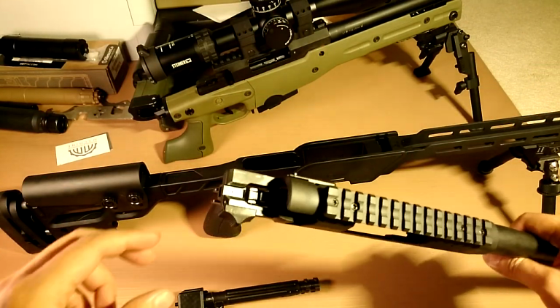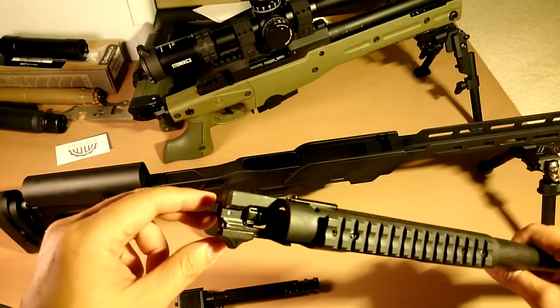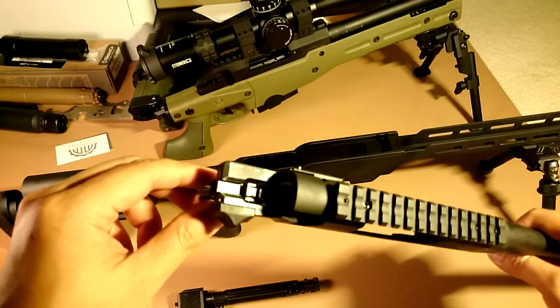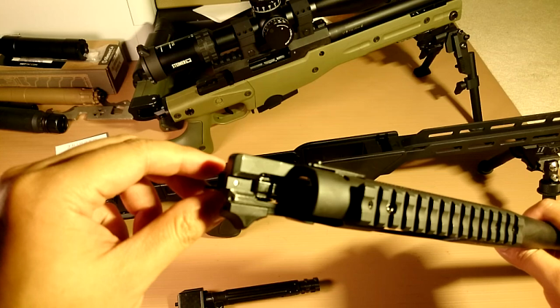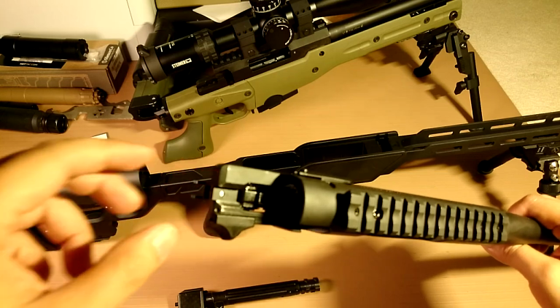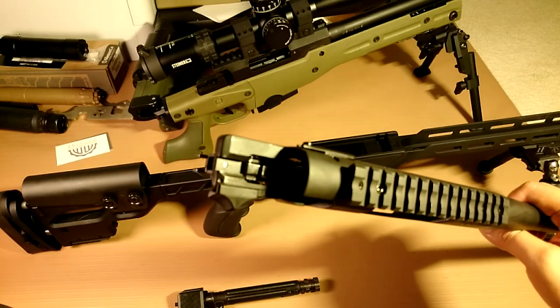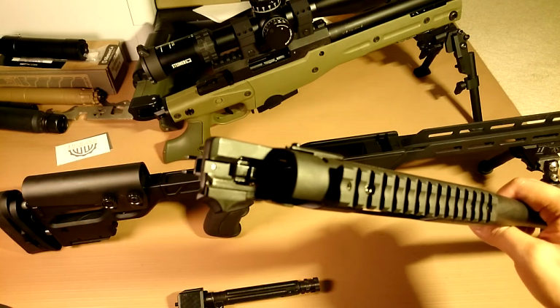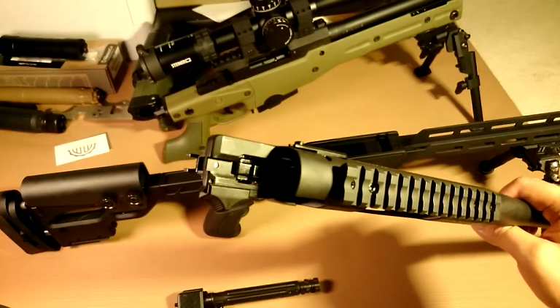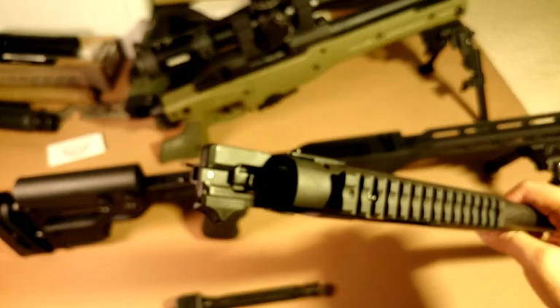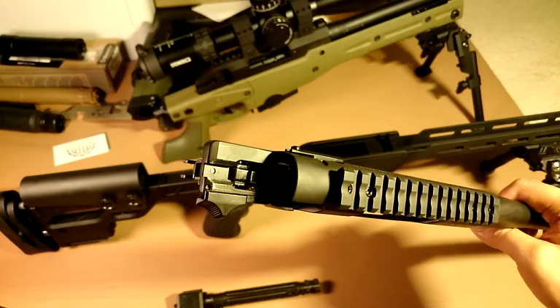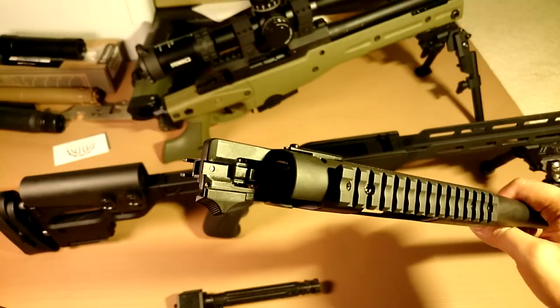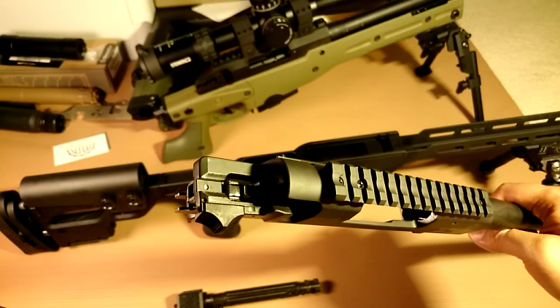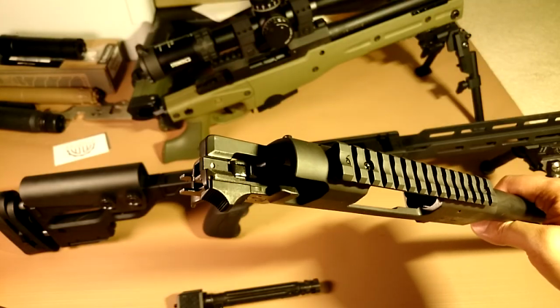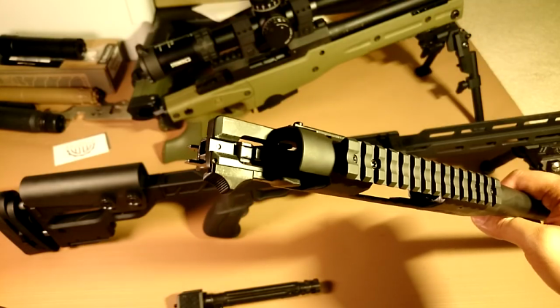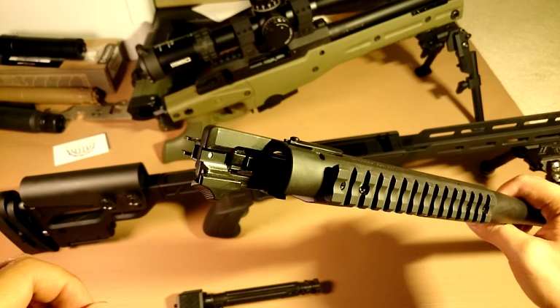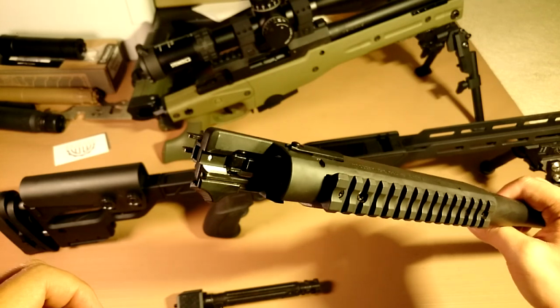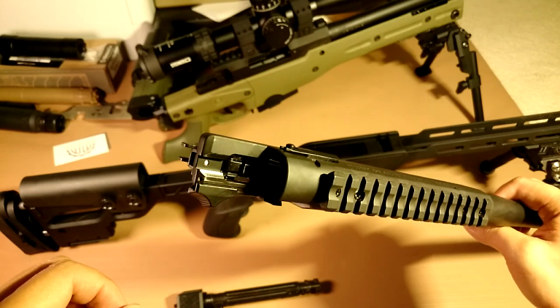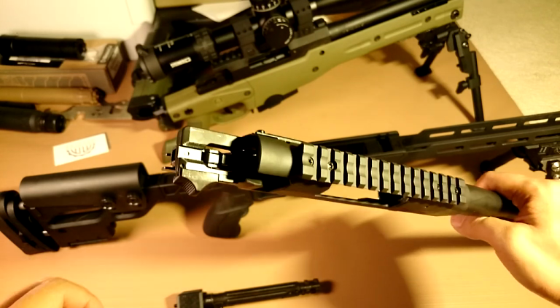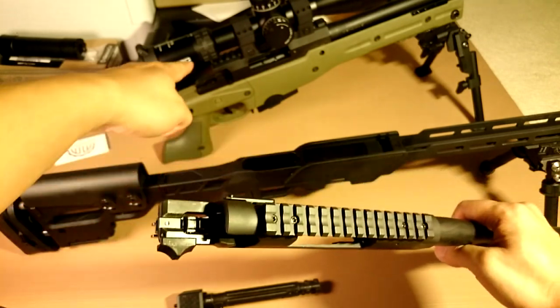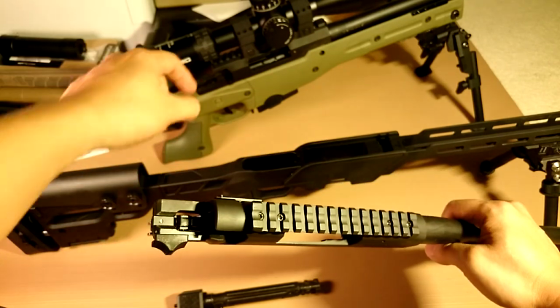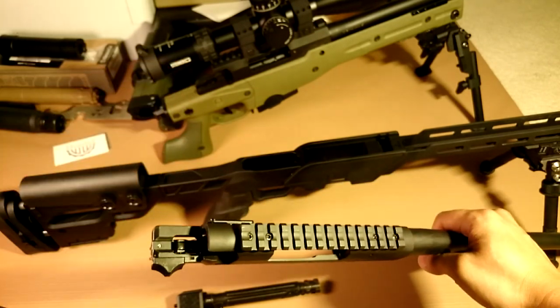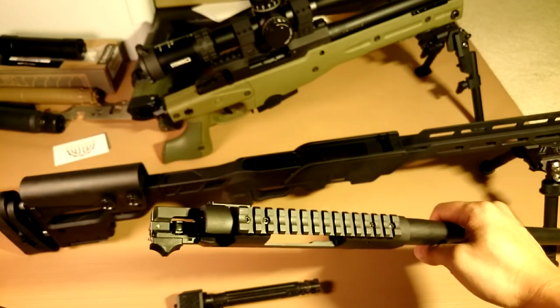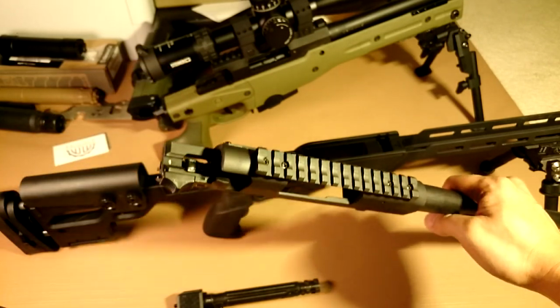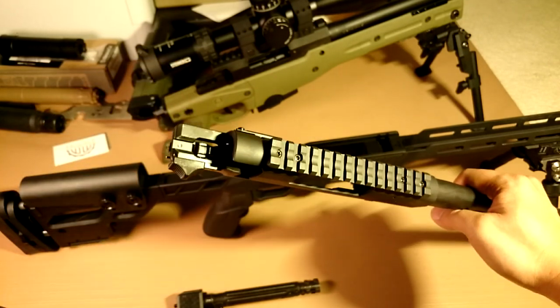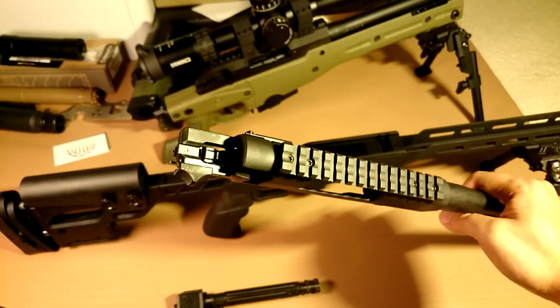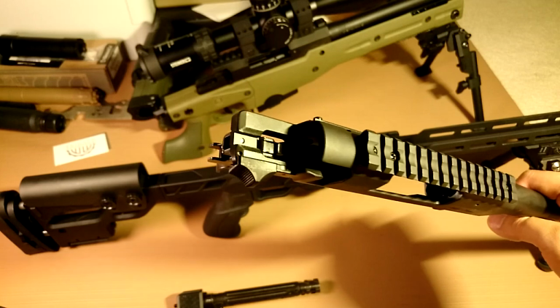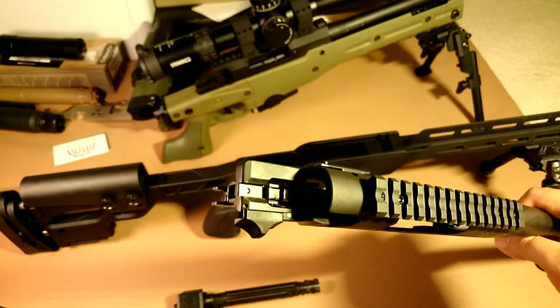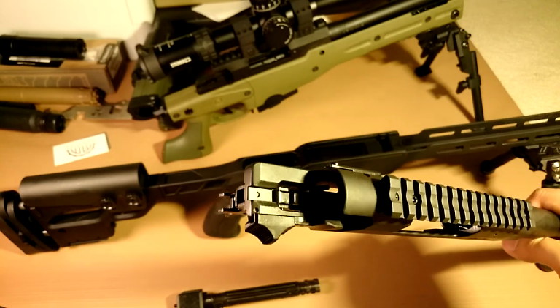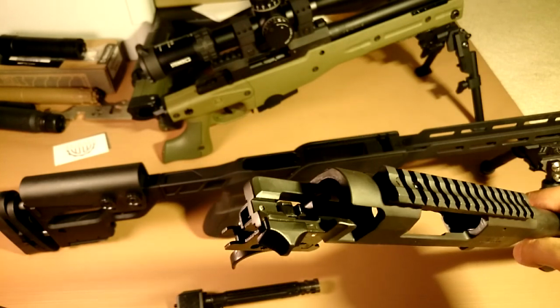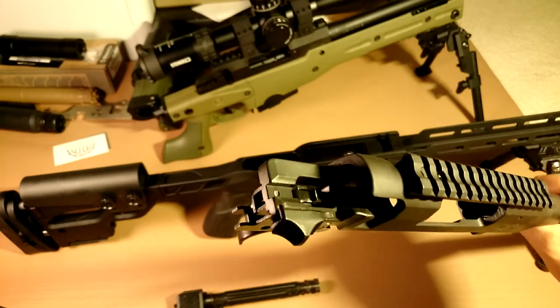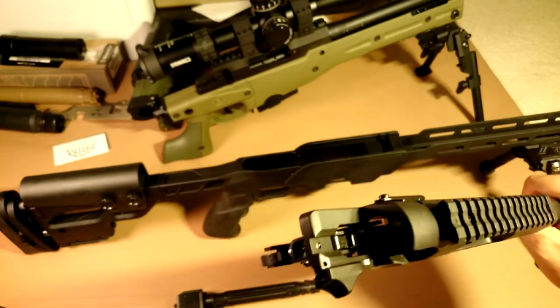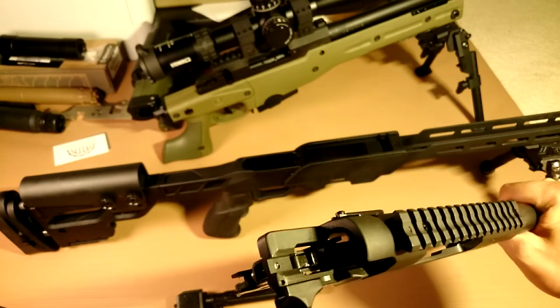By the way, the sear is pretty much exactly the same as the Accuracy International model. If you have an Accuracy International gun, you'll know what I'm talking about.